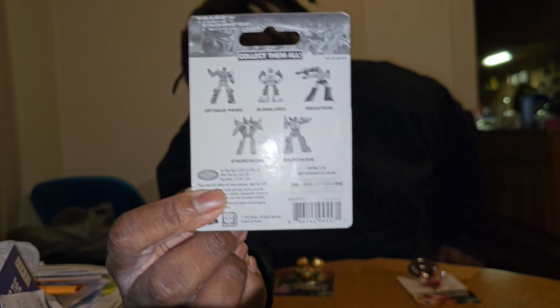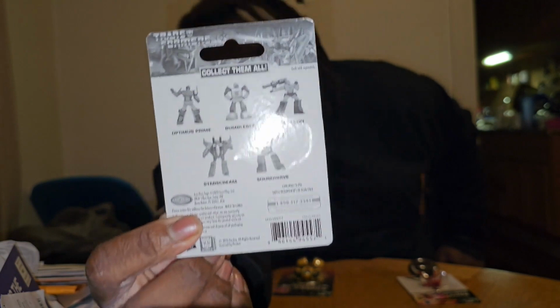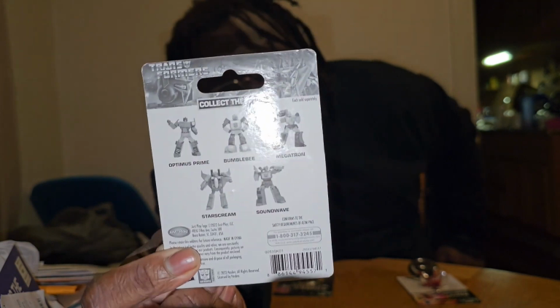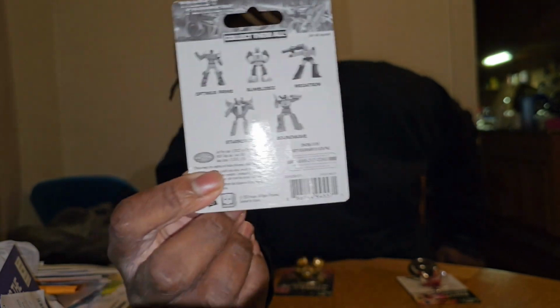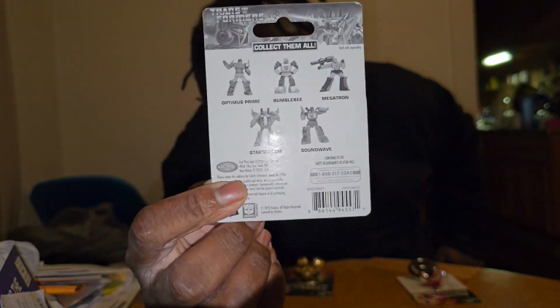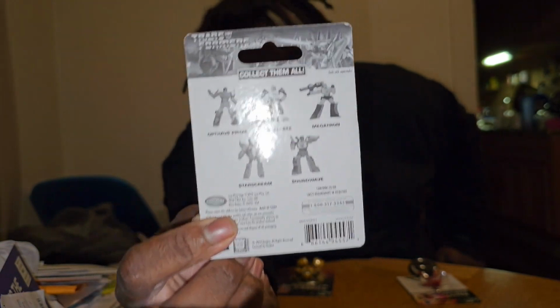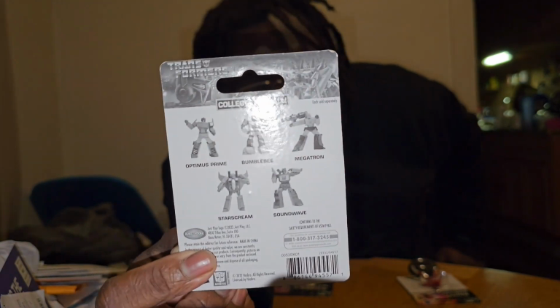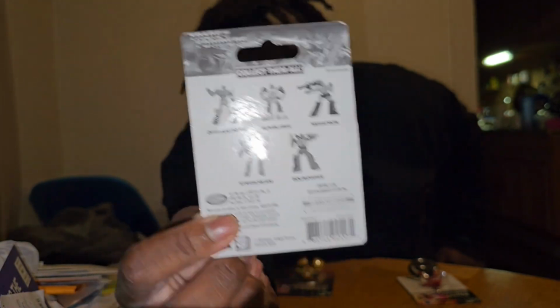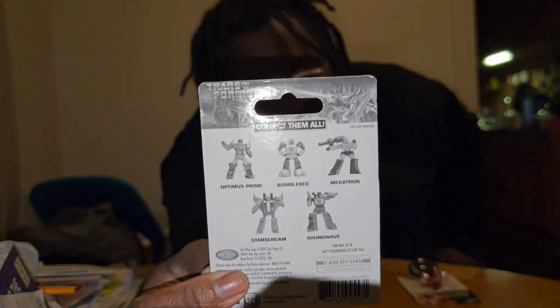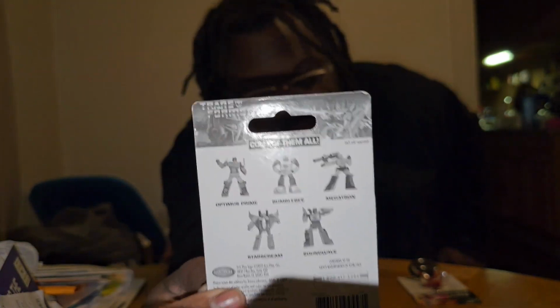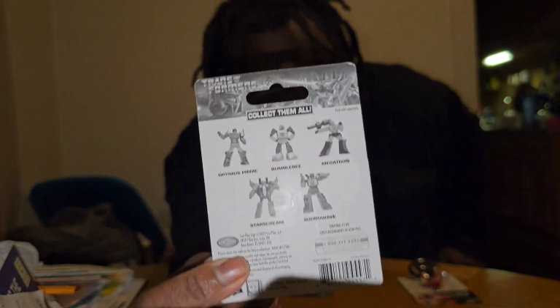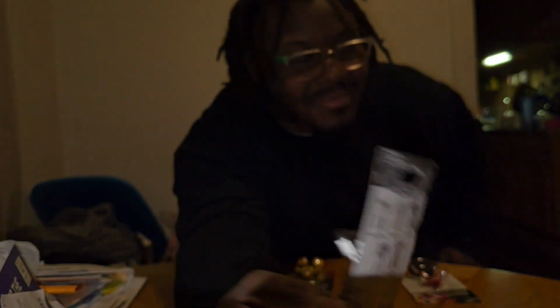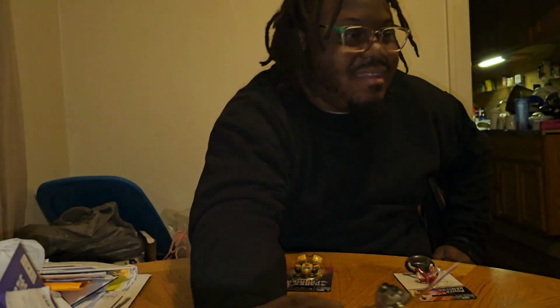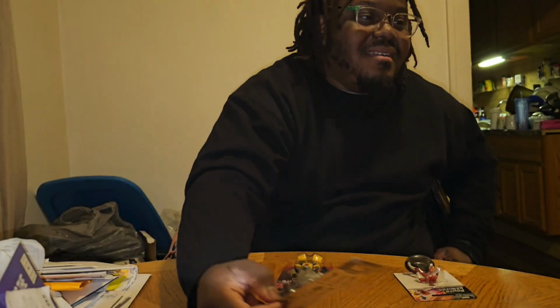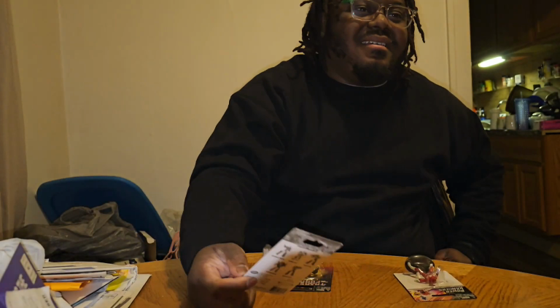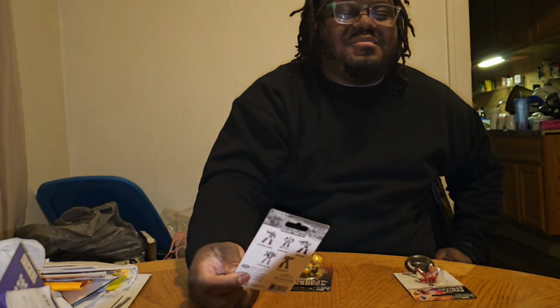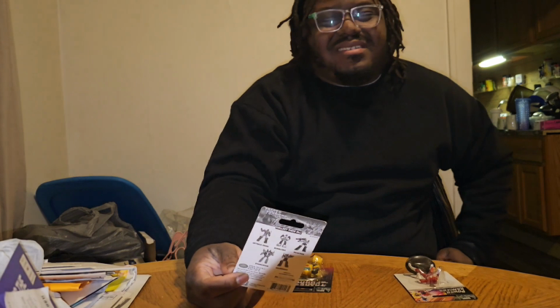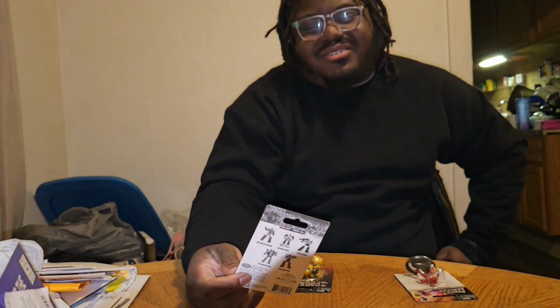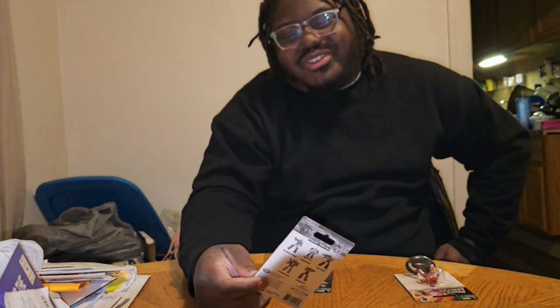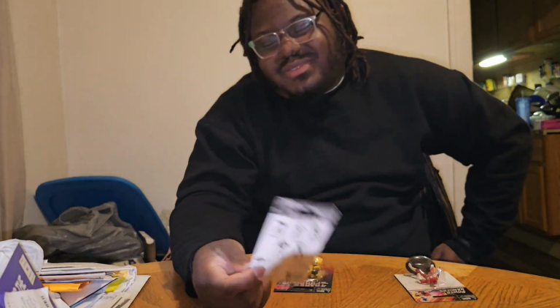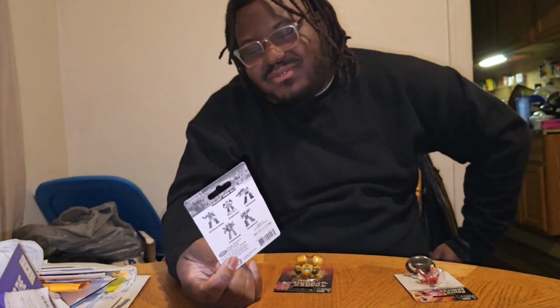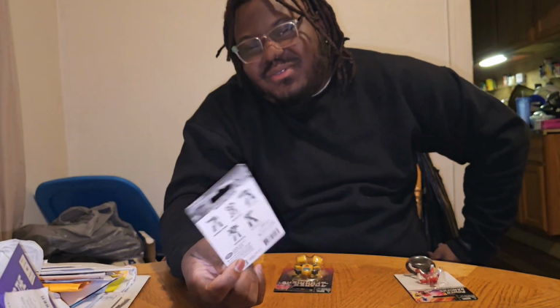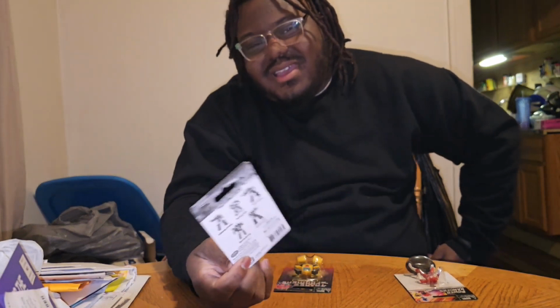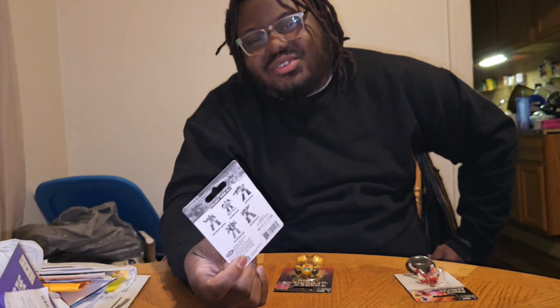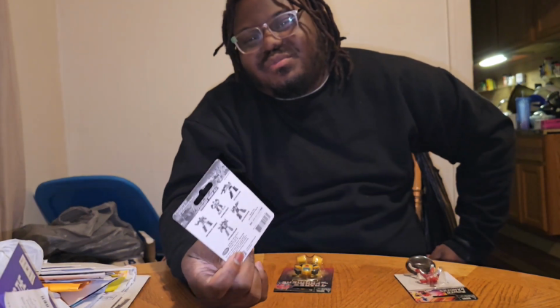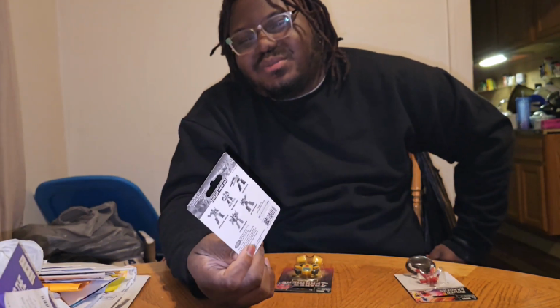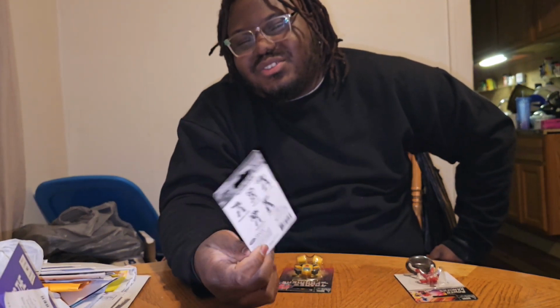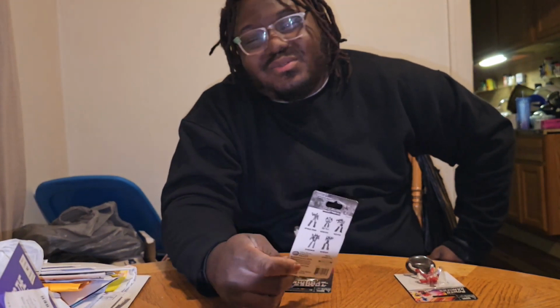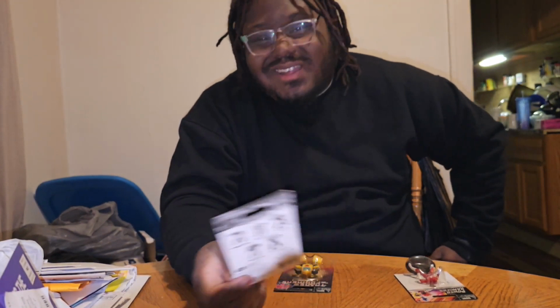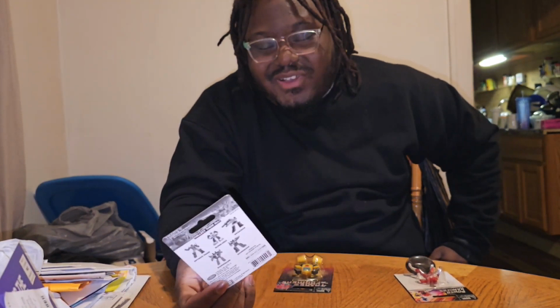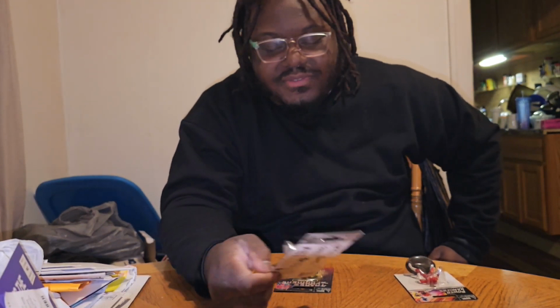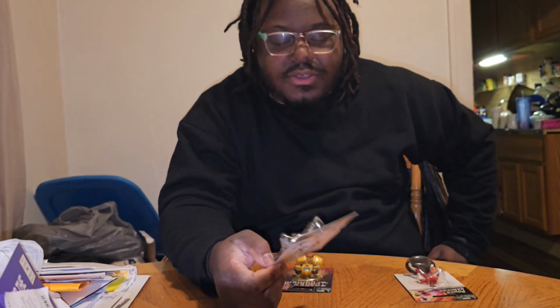Also in the series: Starscream and Shockwave. I want to get Shockwave, Optimus Prime, and I might get Starscream too. I had his Transformer toy when I was a kid and it was not fun to deal with at all.